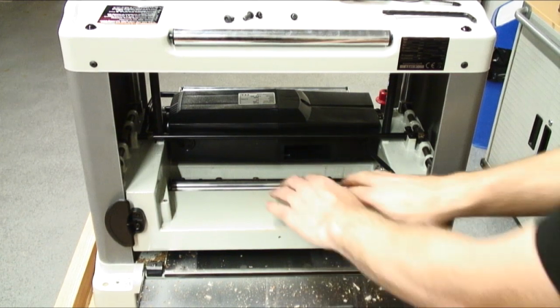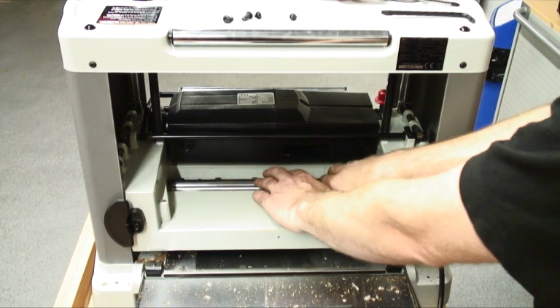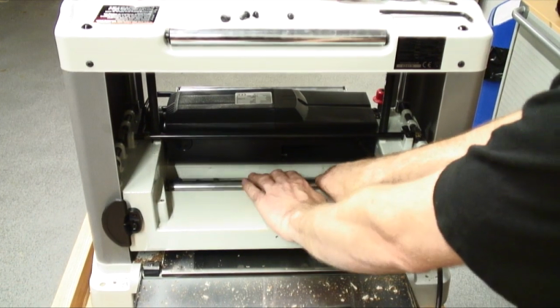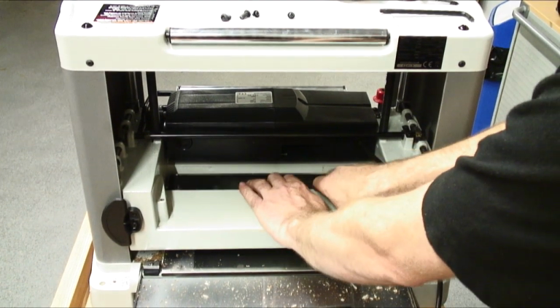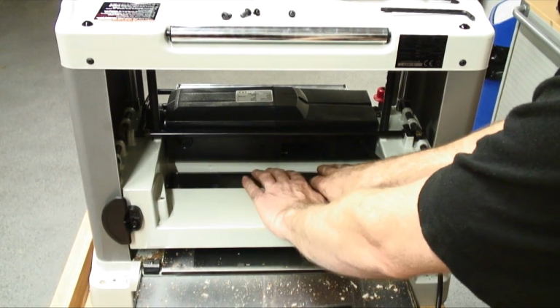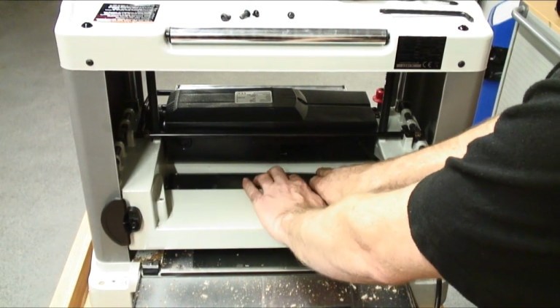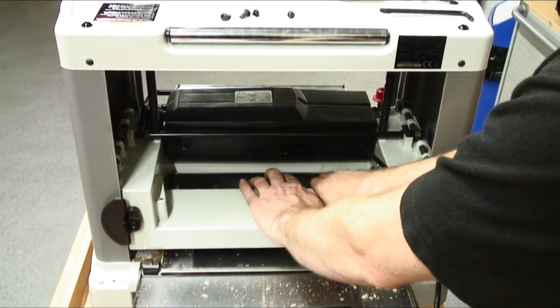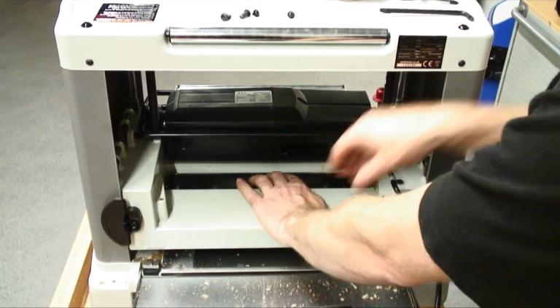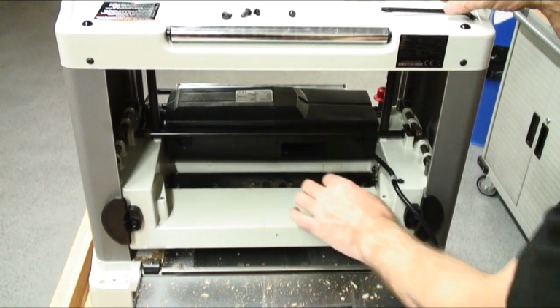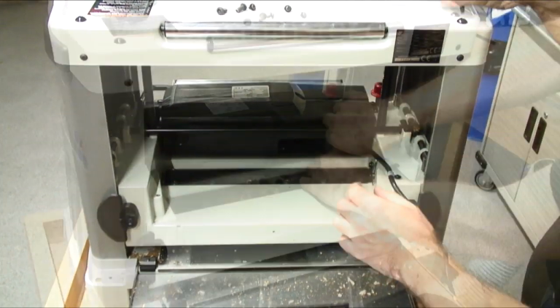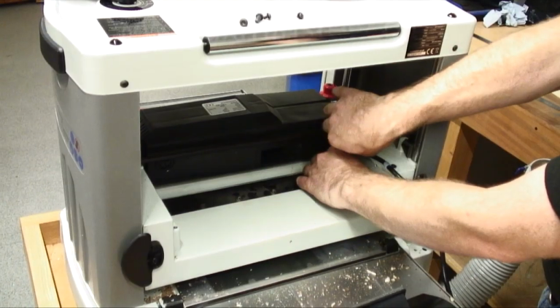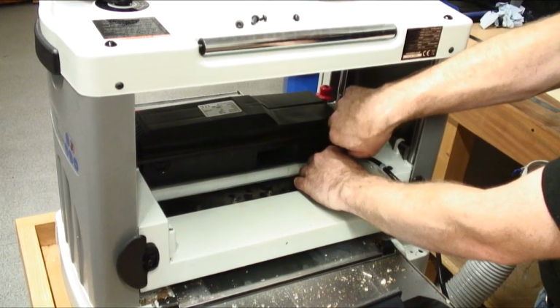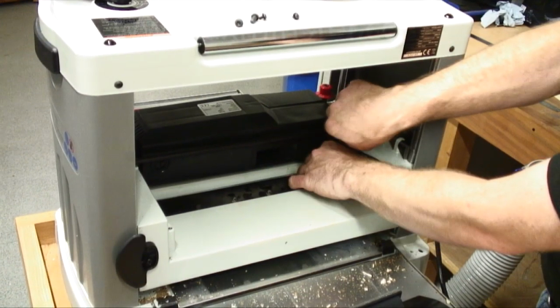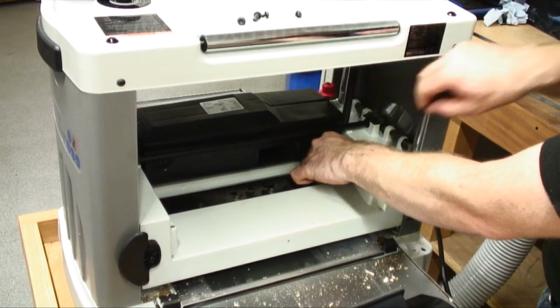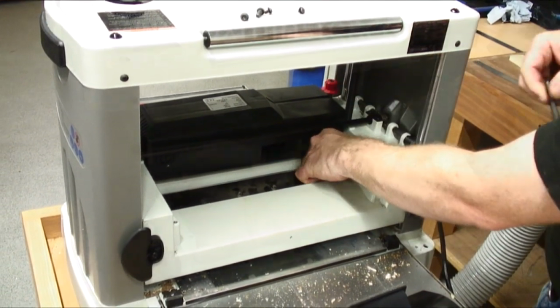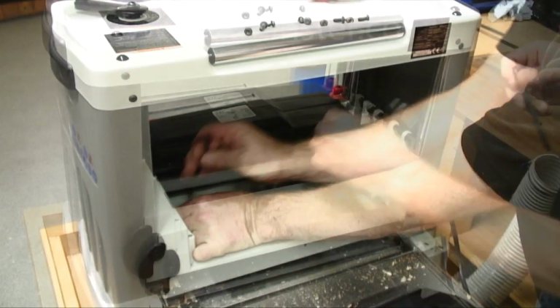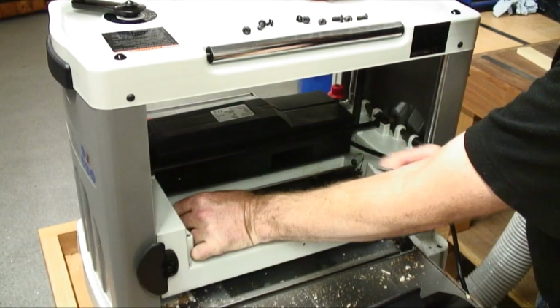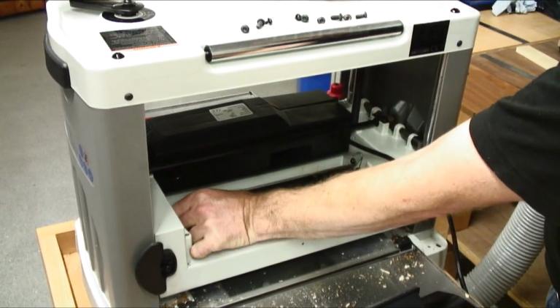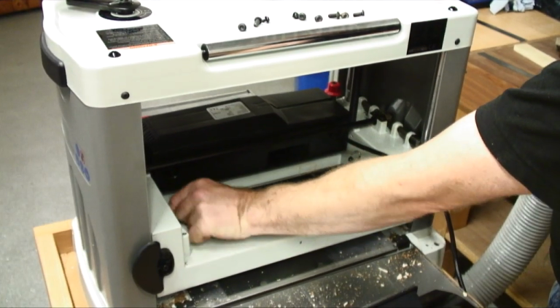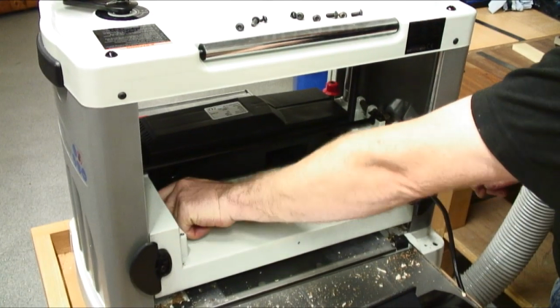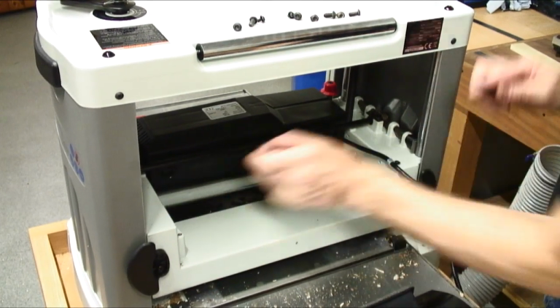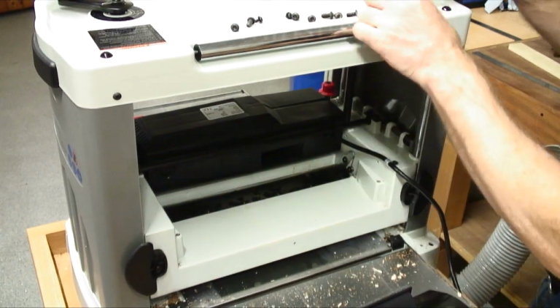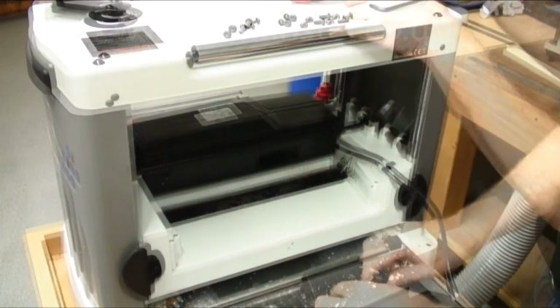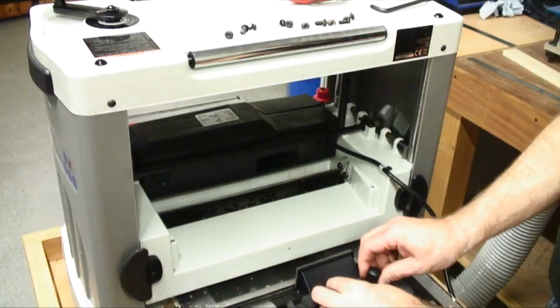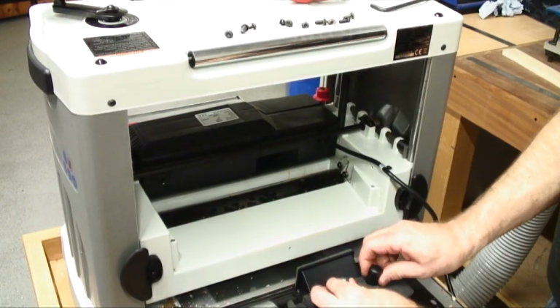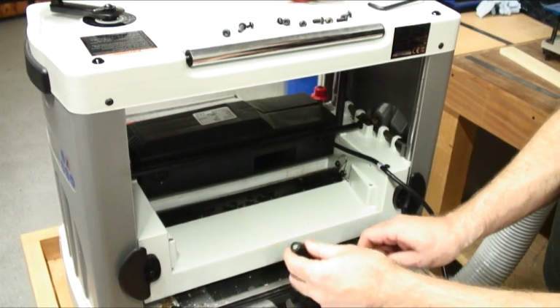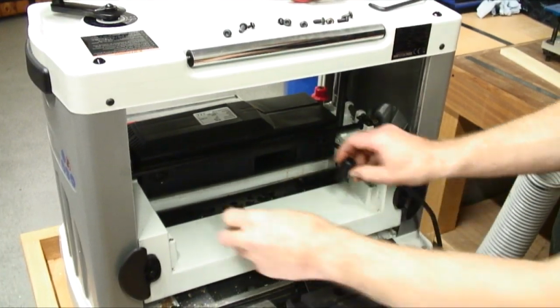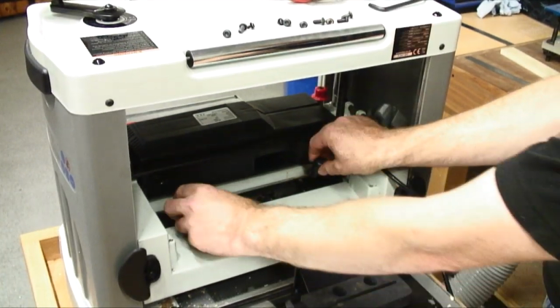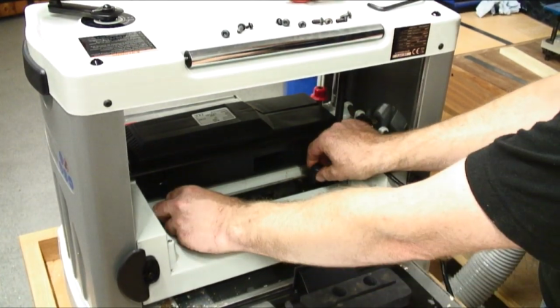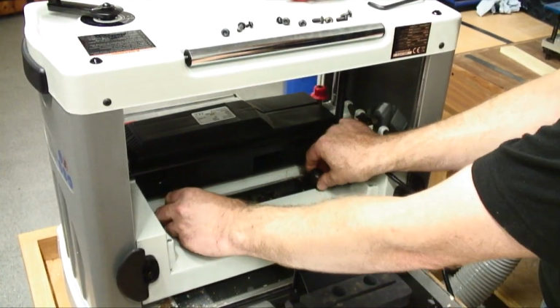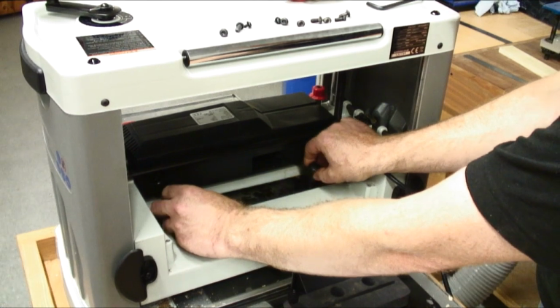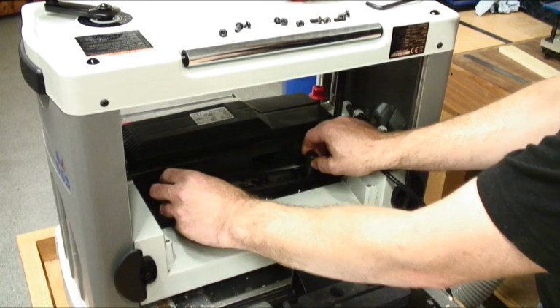Here, Jason locks the cutter block and unscrews the blade securing screws. Then, using the magnetic holders, he lifts the blades off their locating pins.